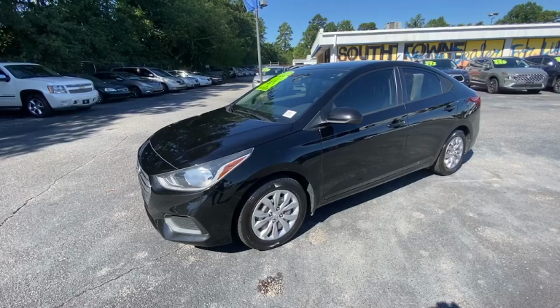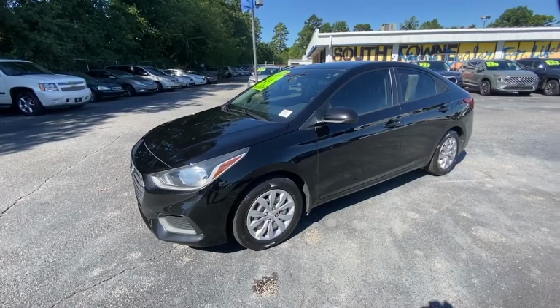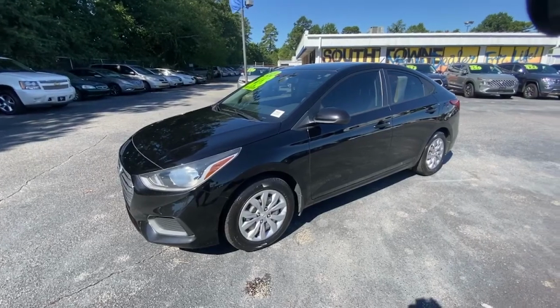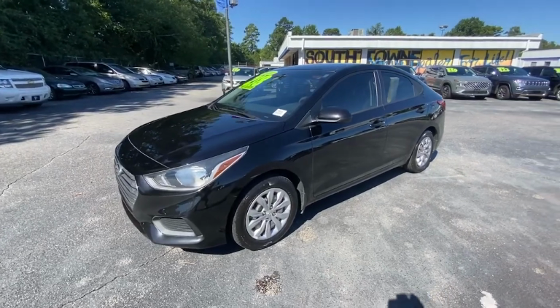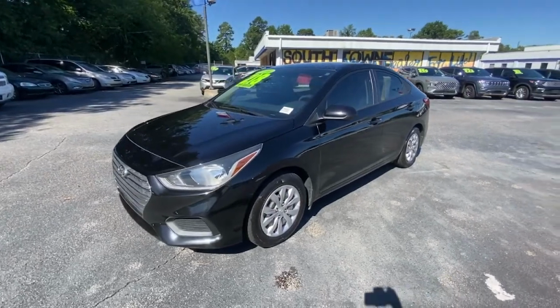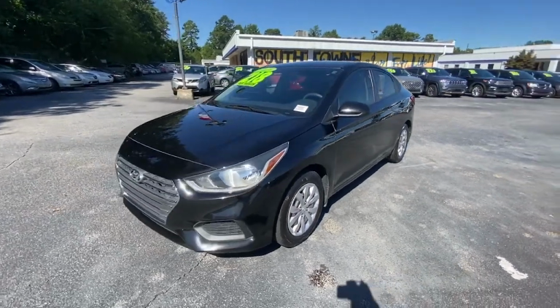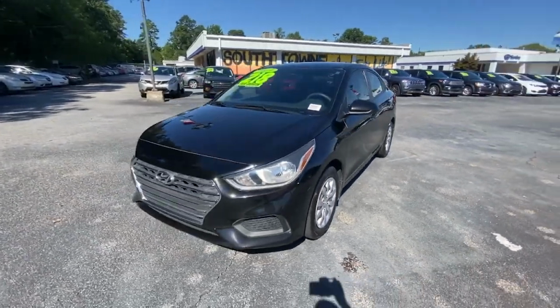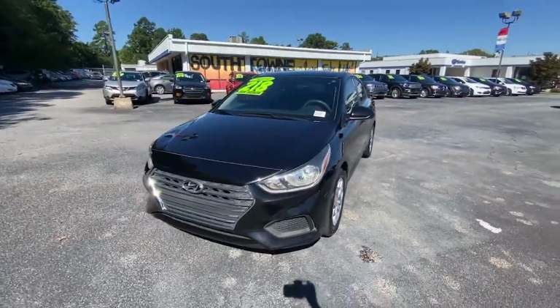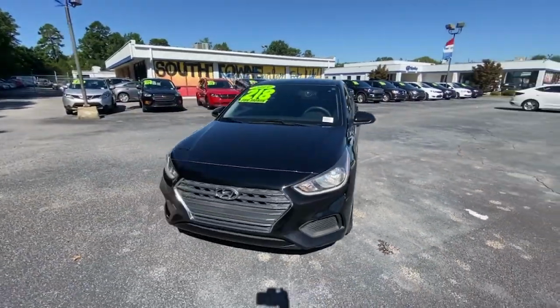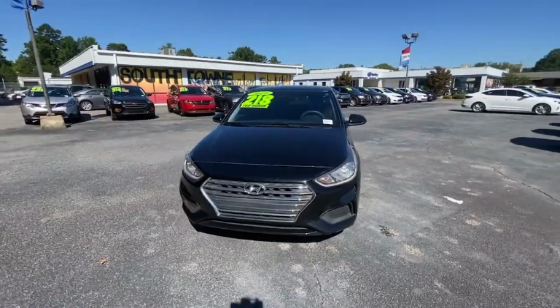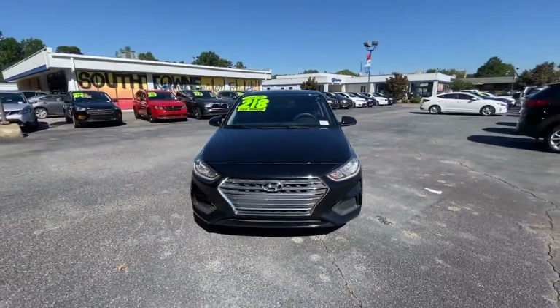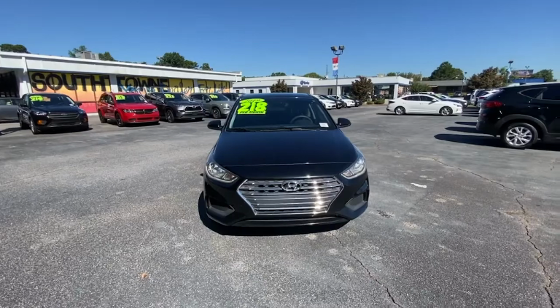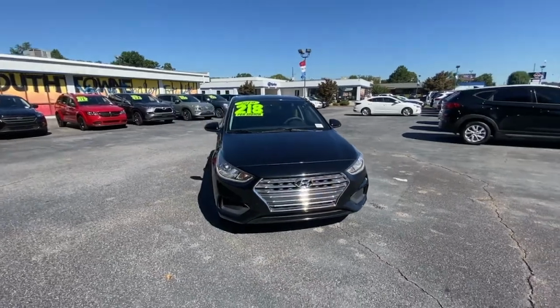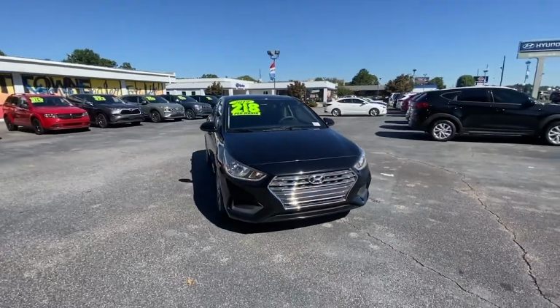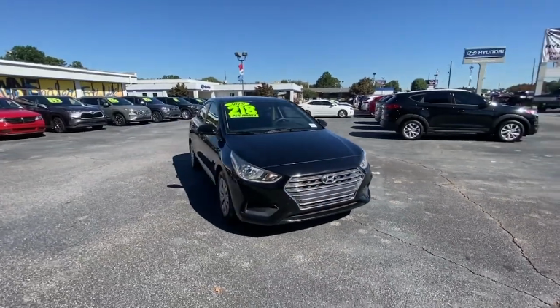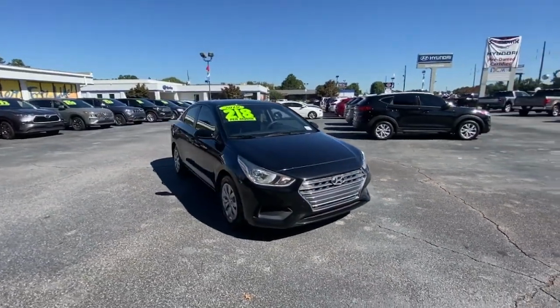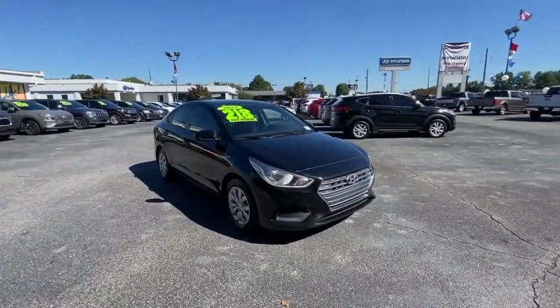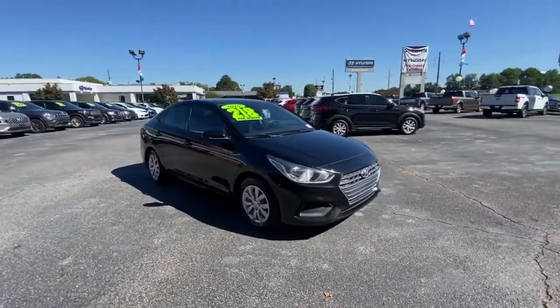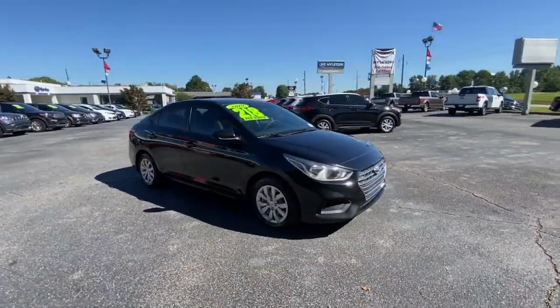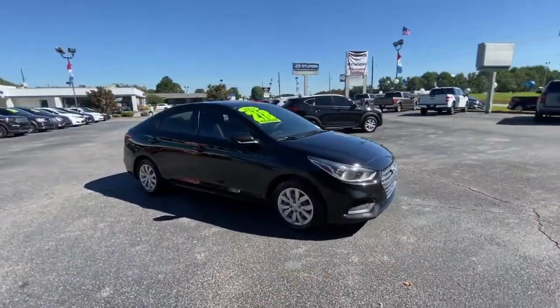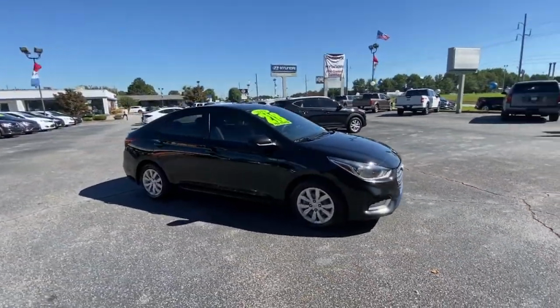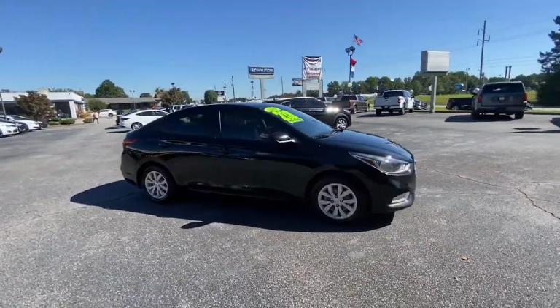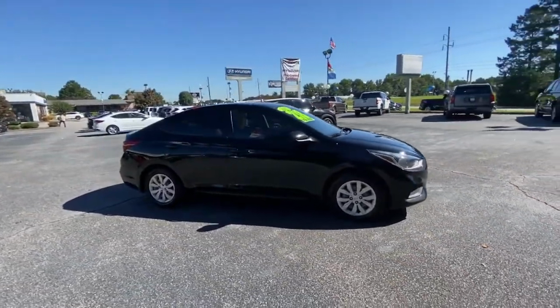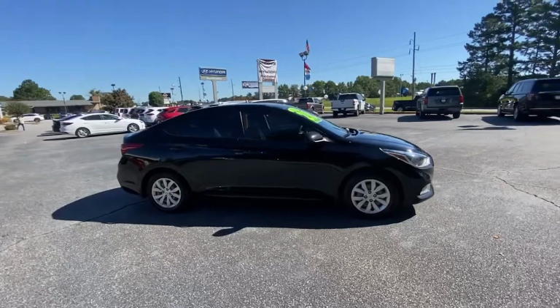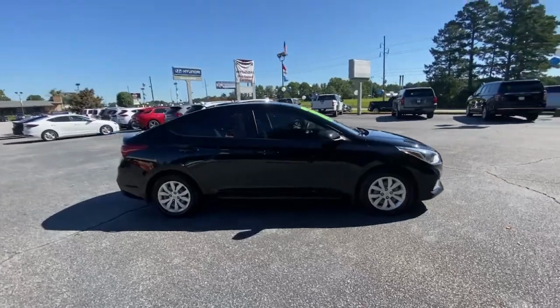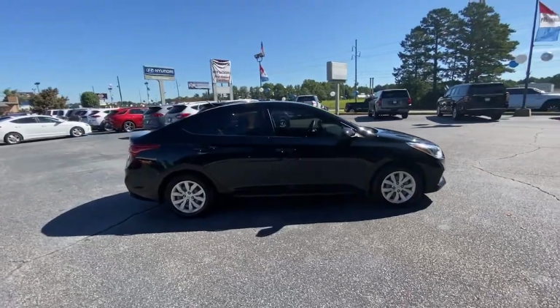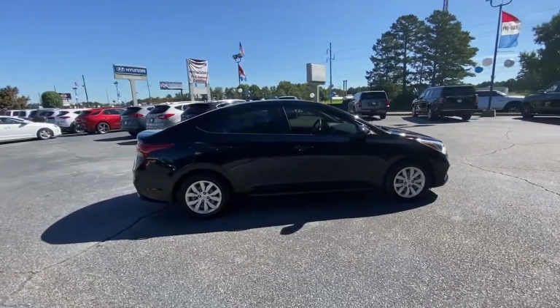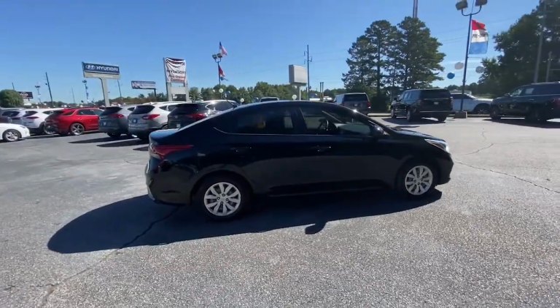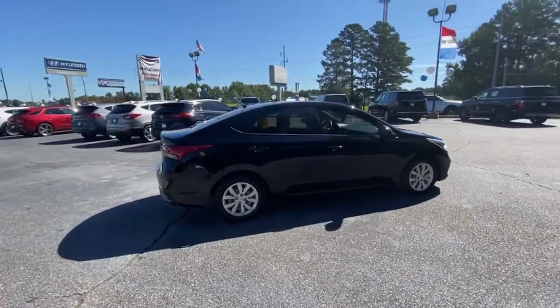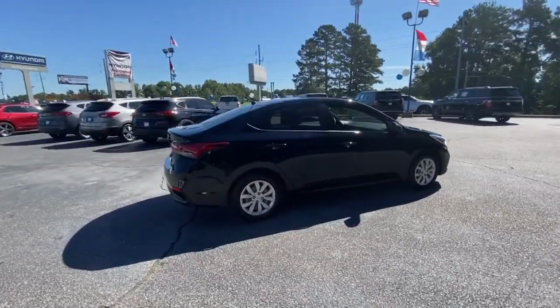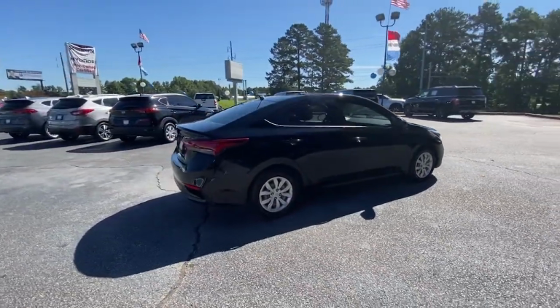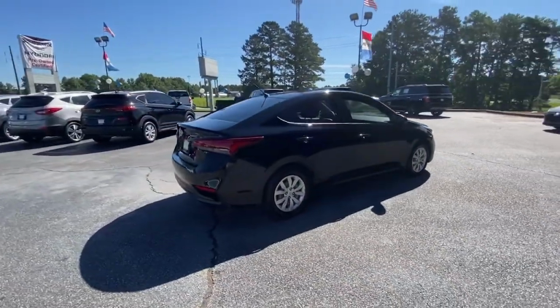You're gonna love the 2019 Hyundai Accent. This vehicle is an outstanding buy, with fewer than 100,000 miles on the odometer. Here's an affordable way to get the features you need and the quality you want.